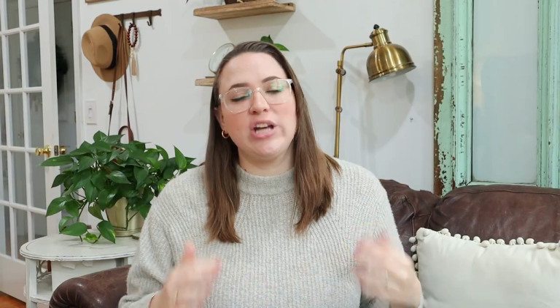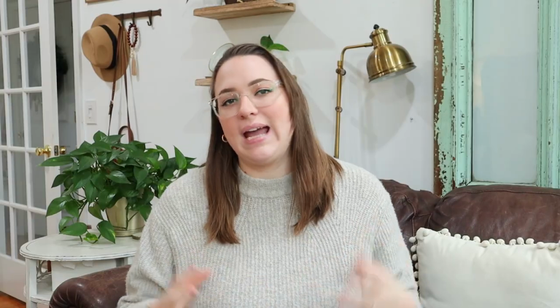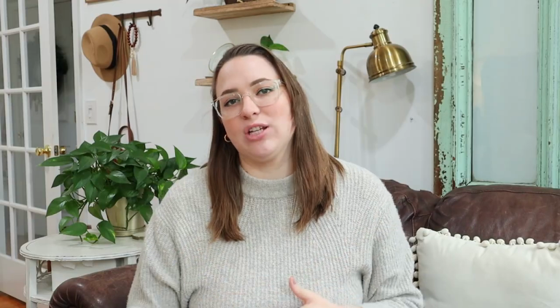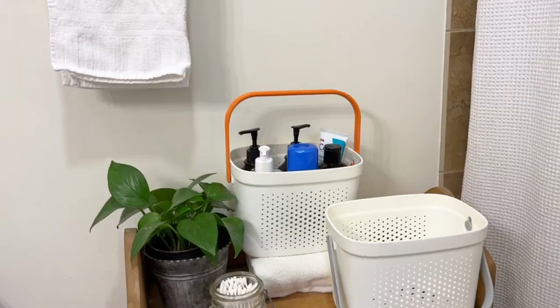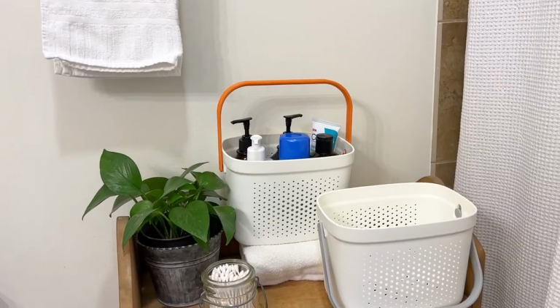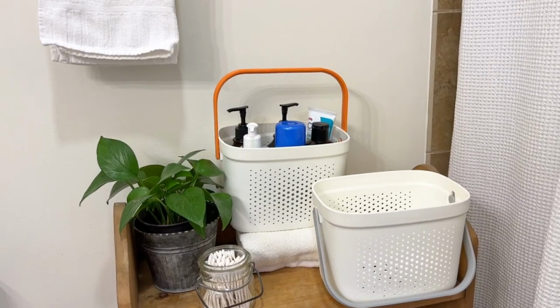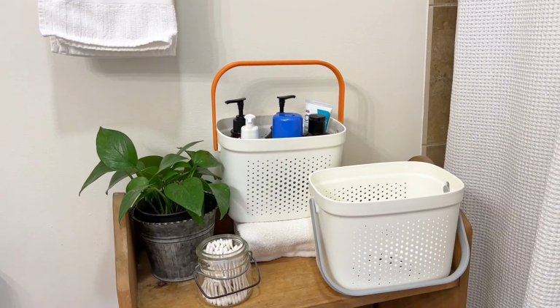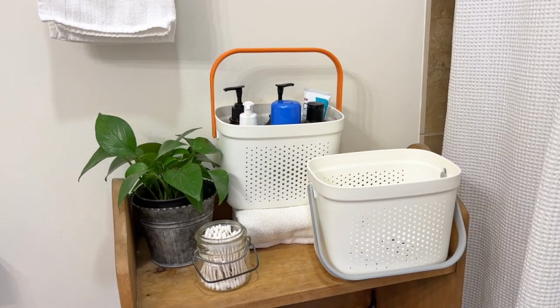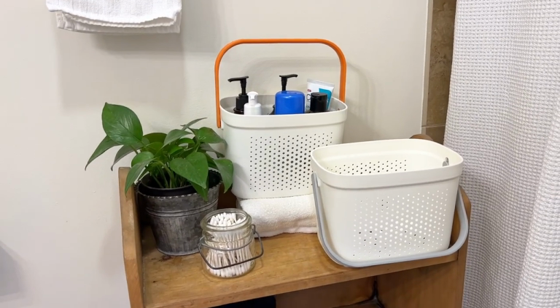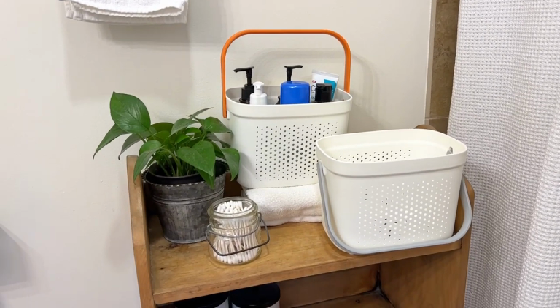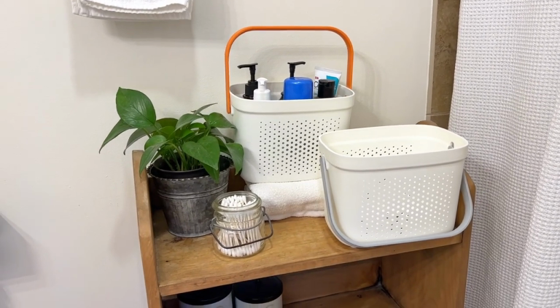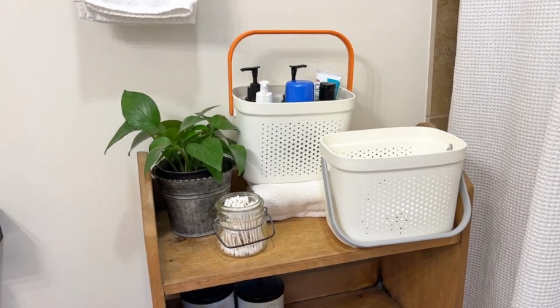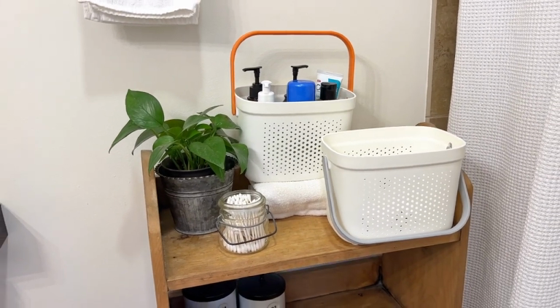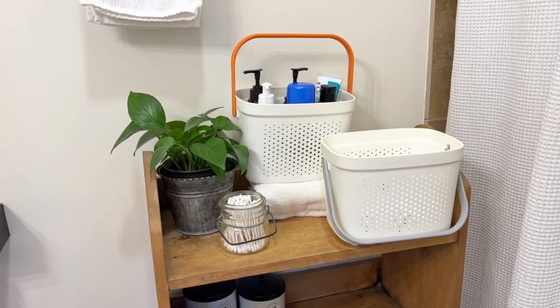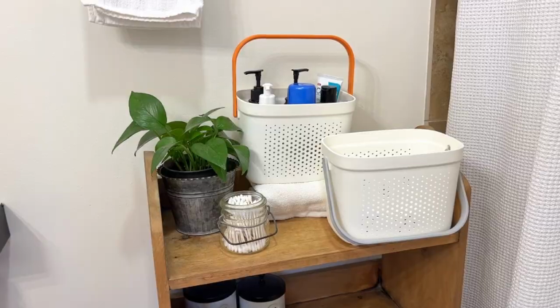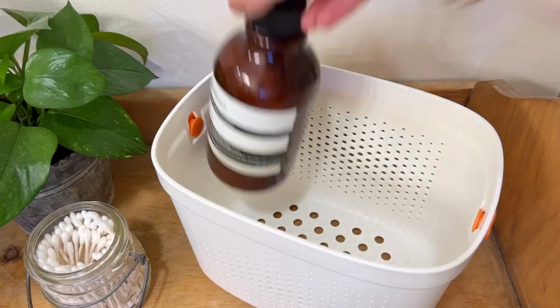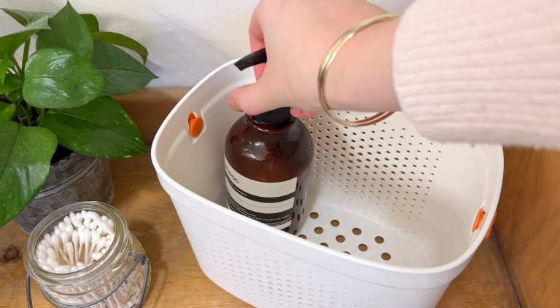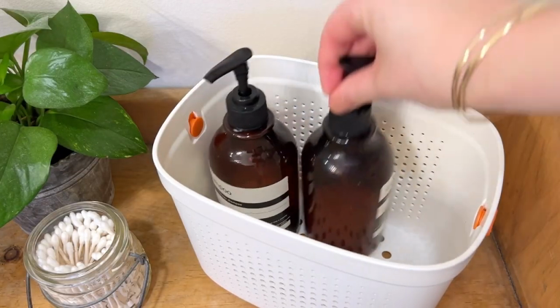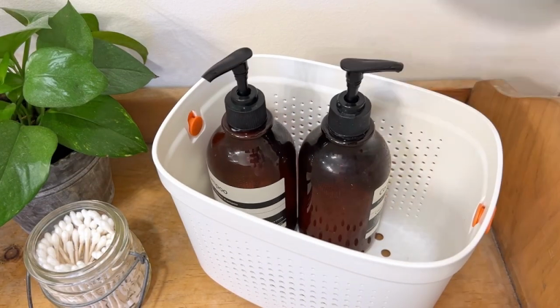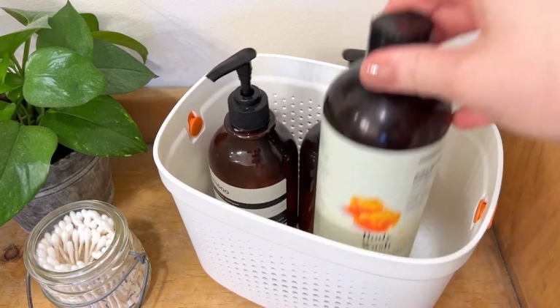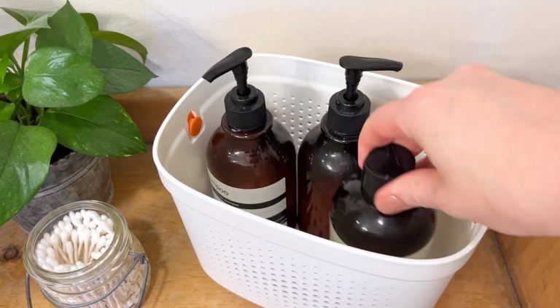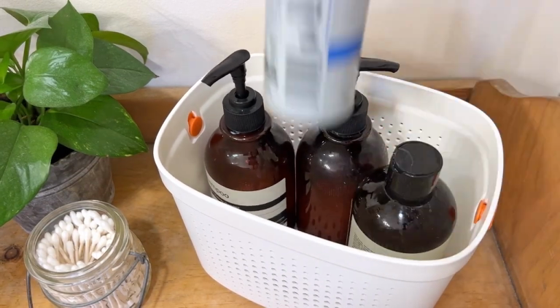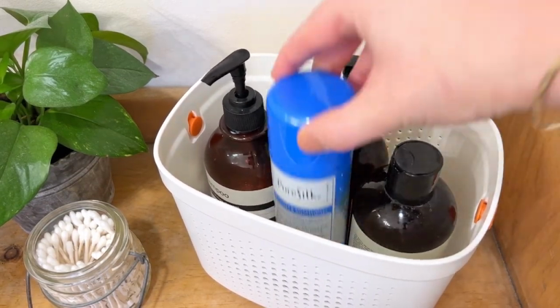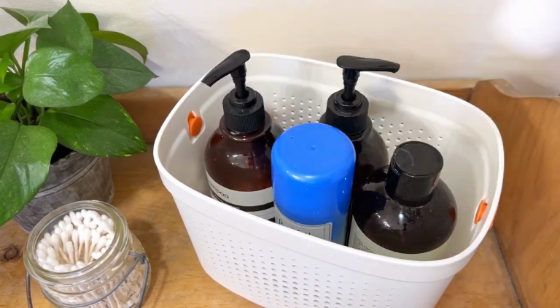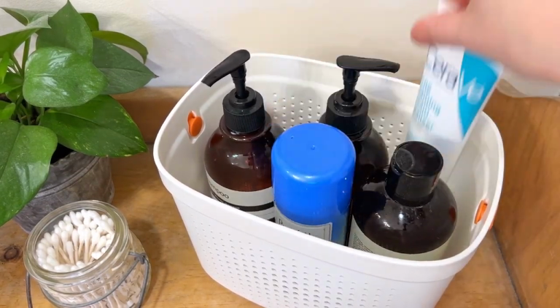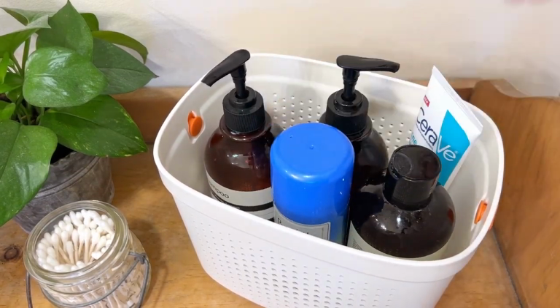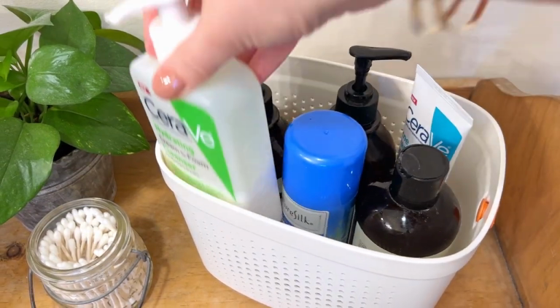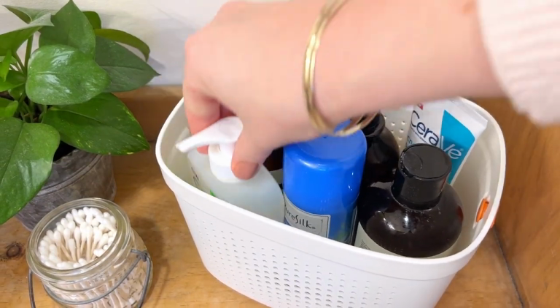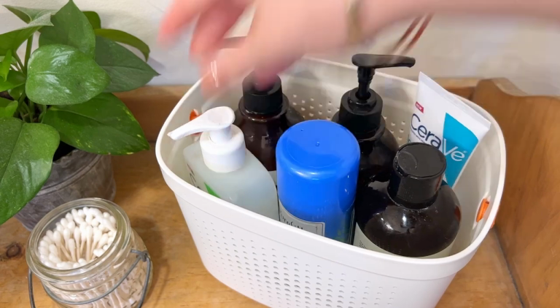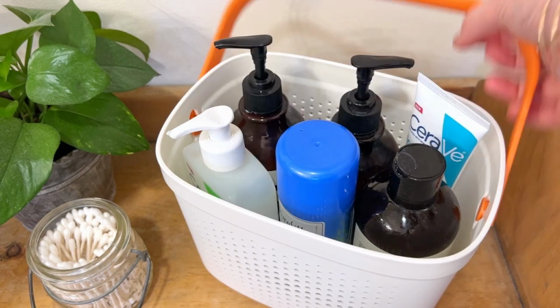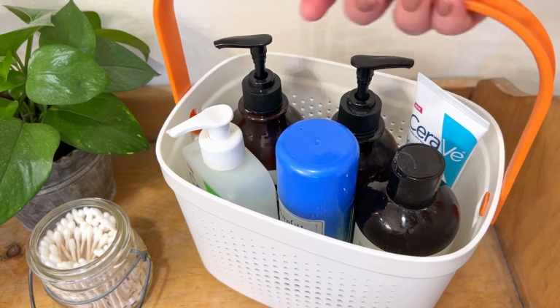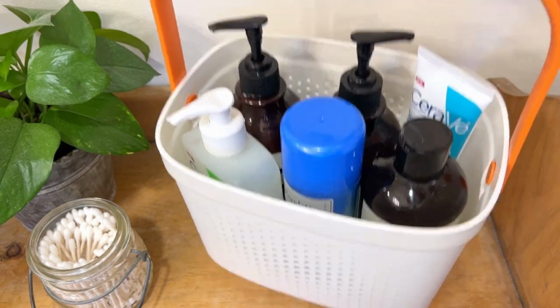These shower caddies make it so convenient to carry around anything that you need to use in the bathroom, especially if you live in a dorm or go camping often. You can easily be transporting all of the things that you need all in one place.